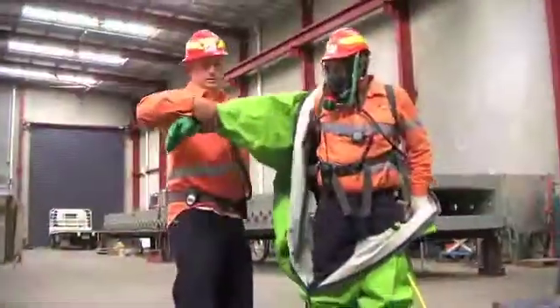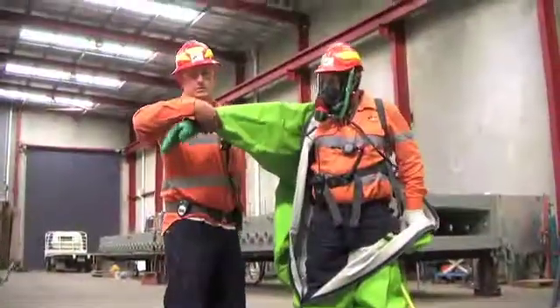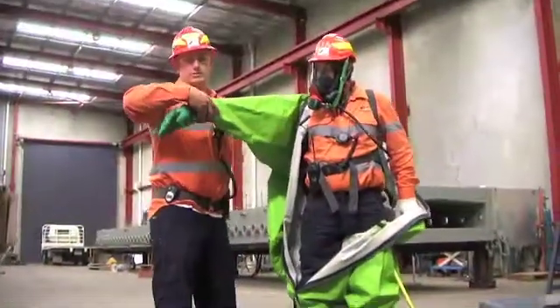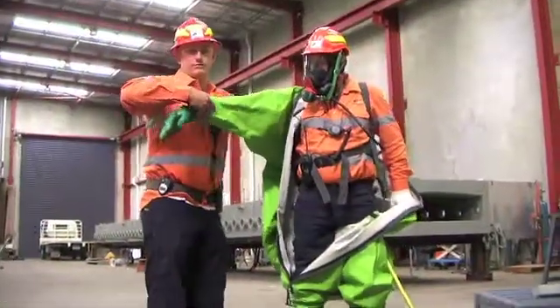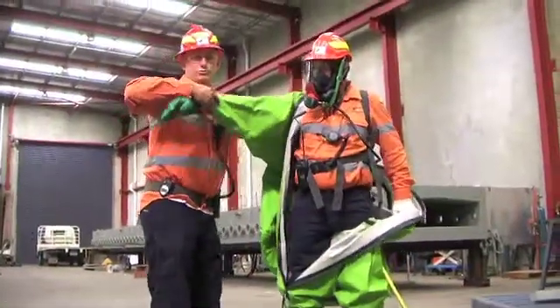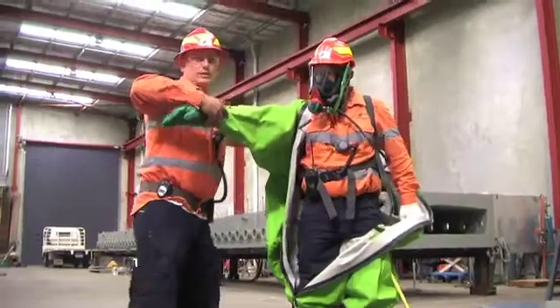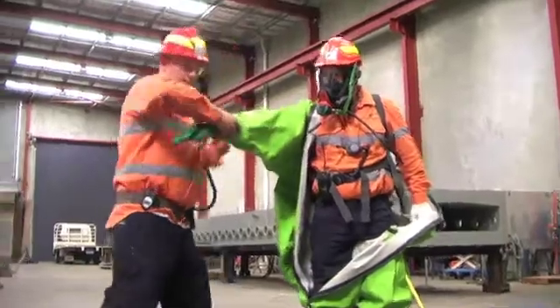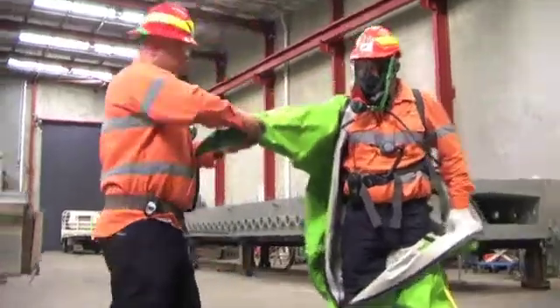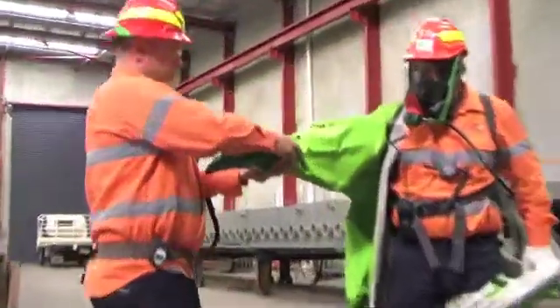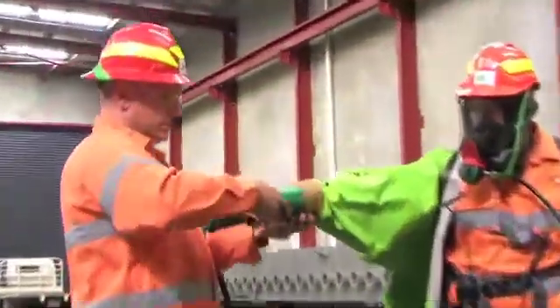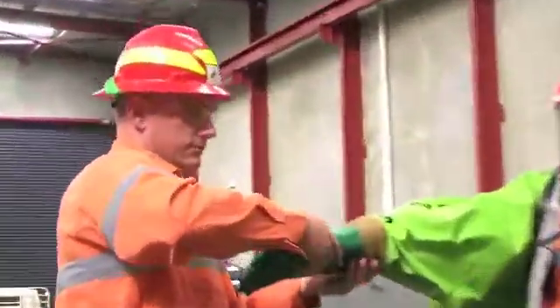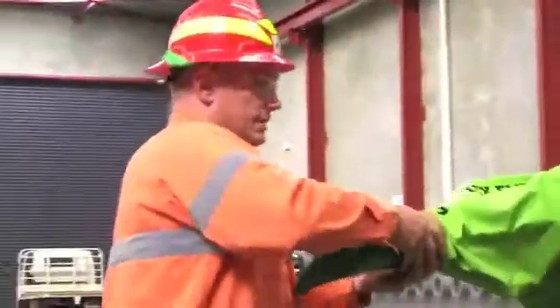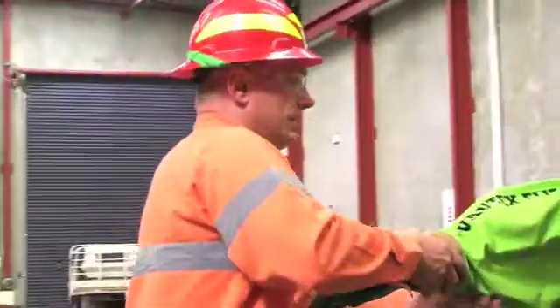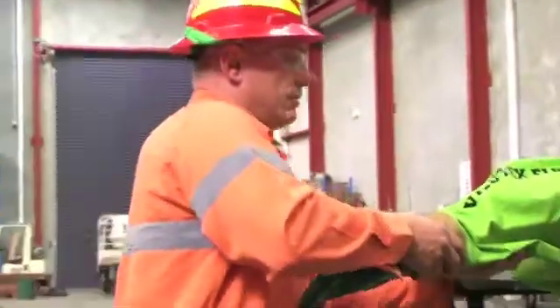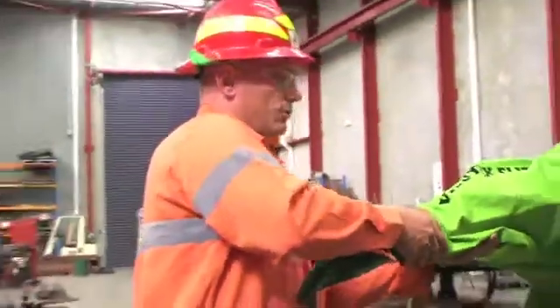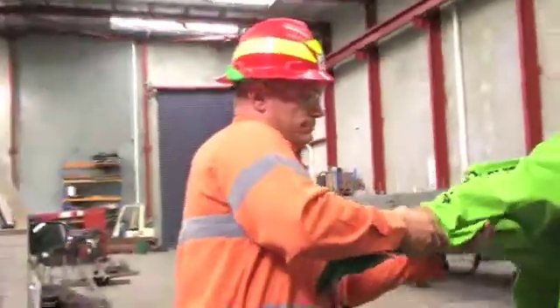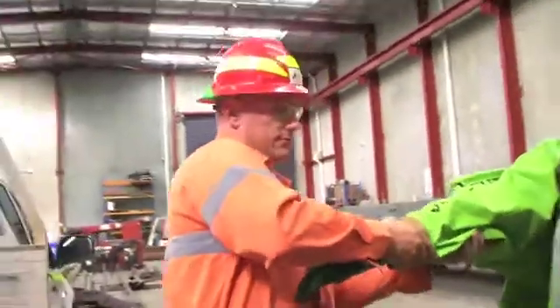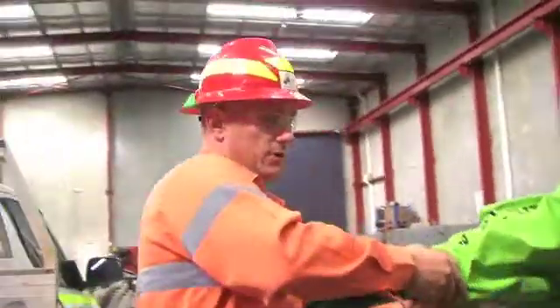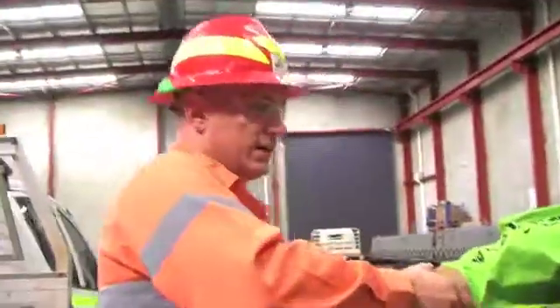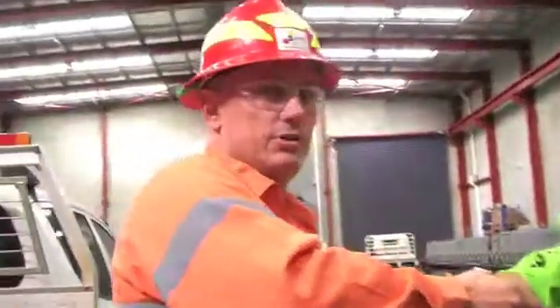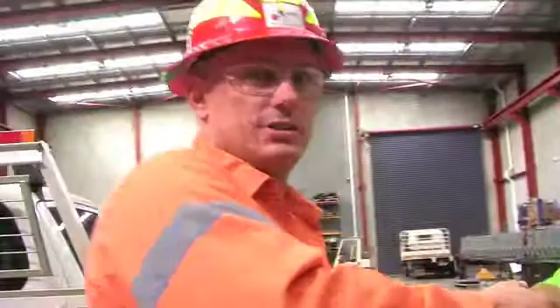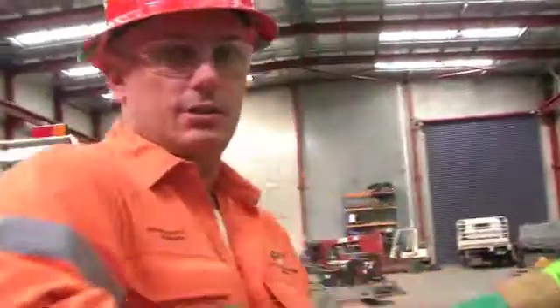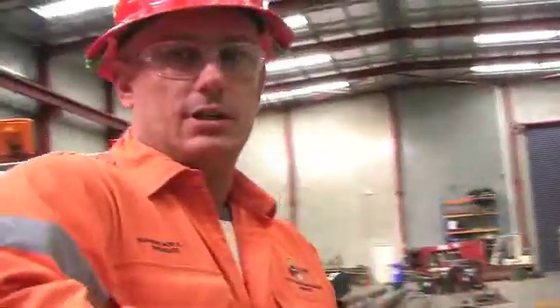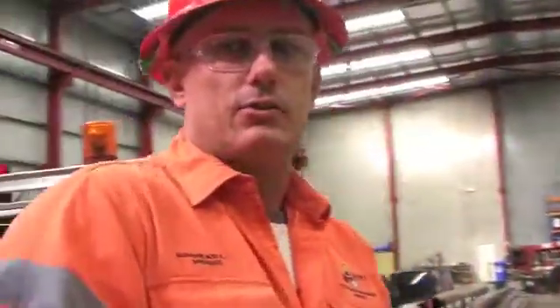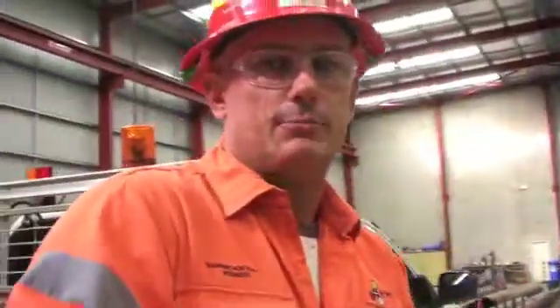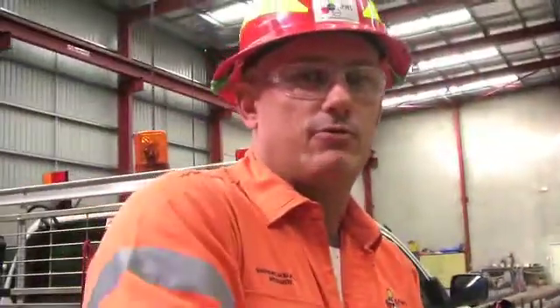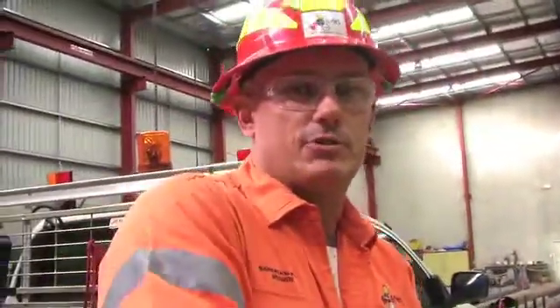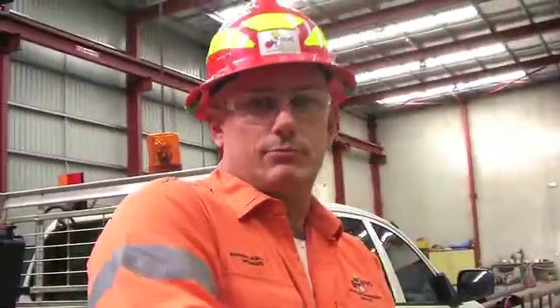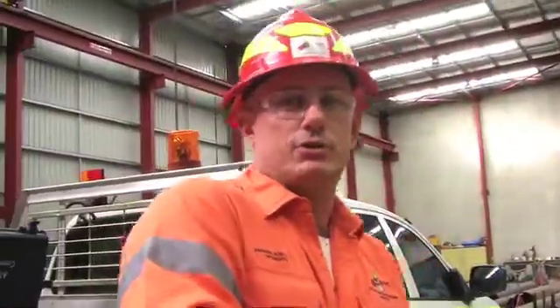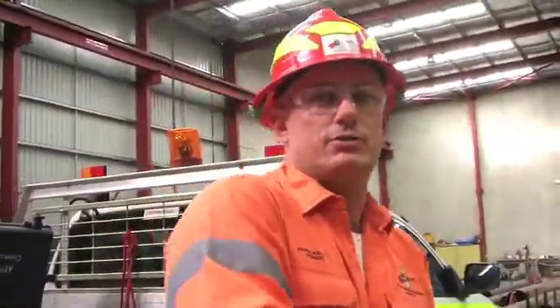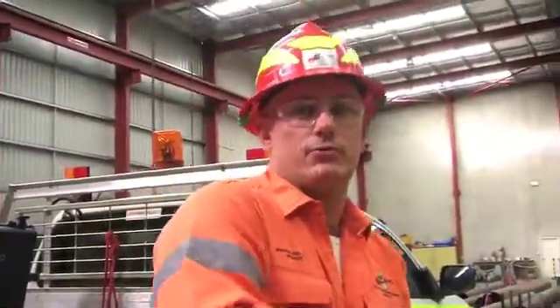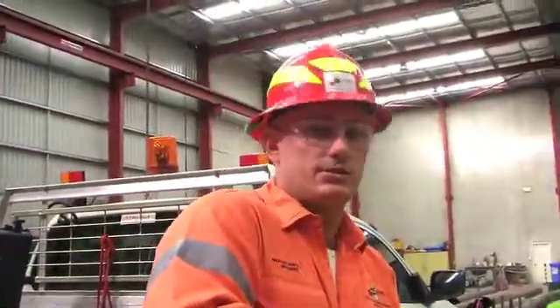These suits are made from a triple-layered material that gives you greater than 480 minutes at 98.5% immersion in sulphuric acid.